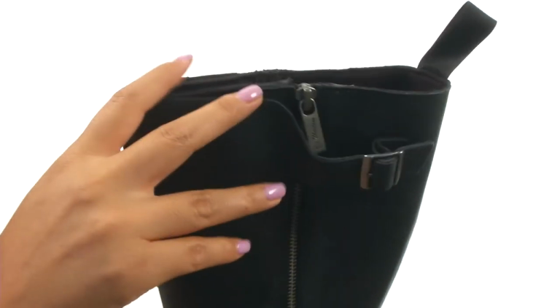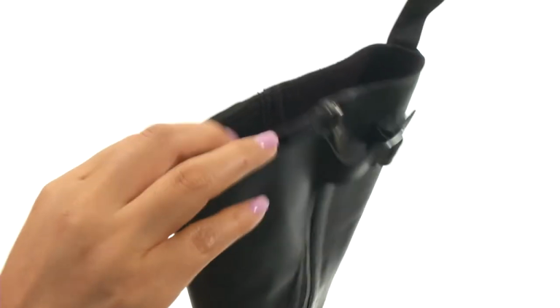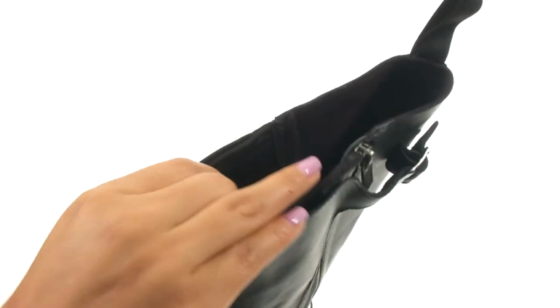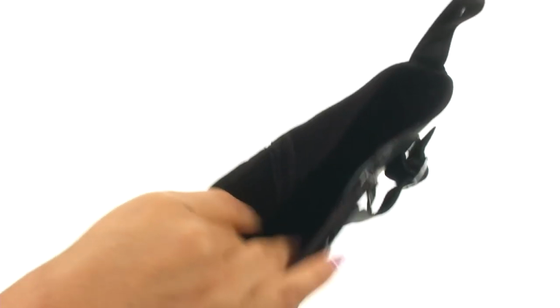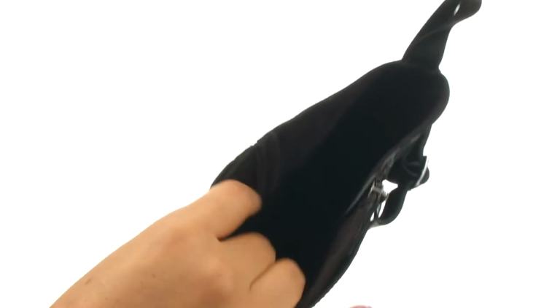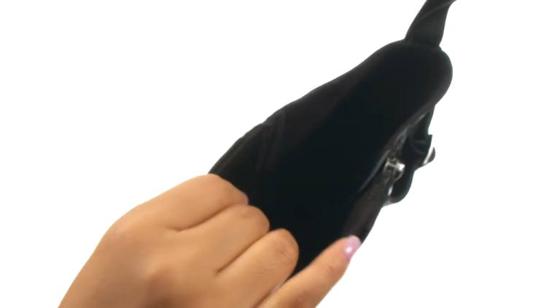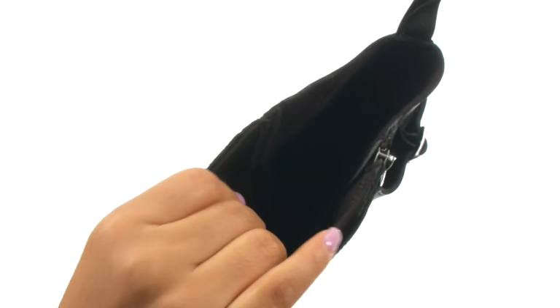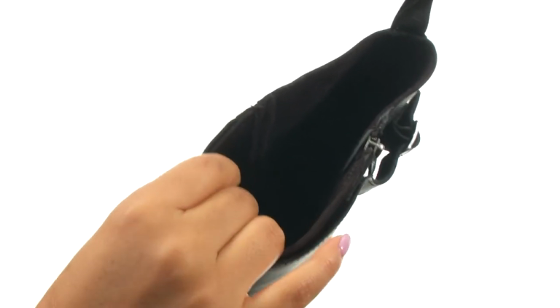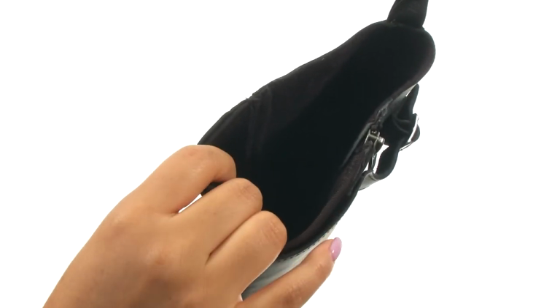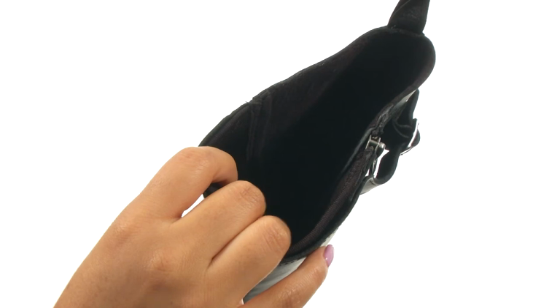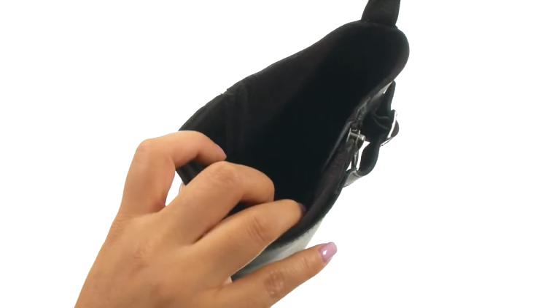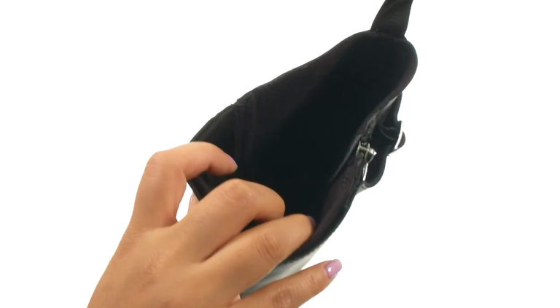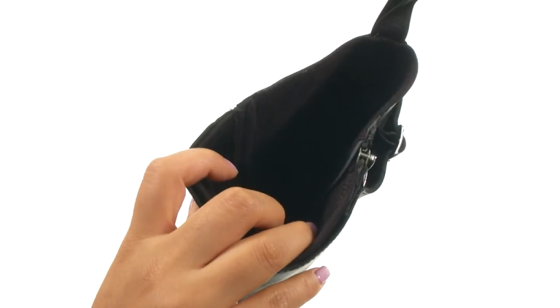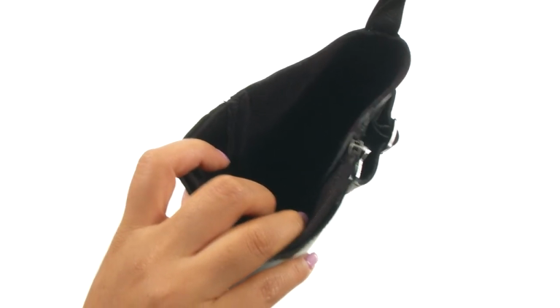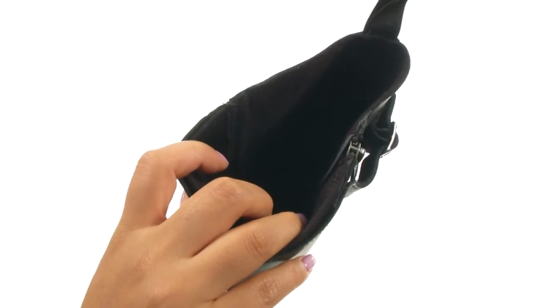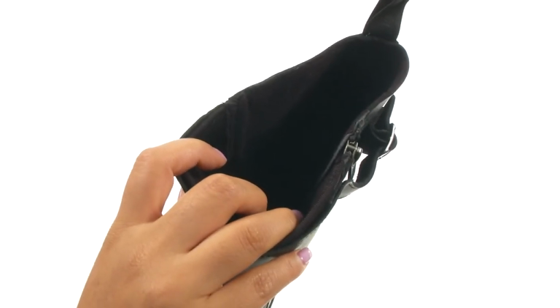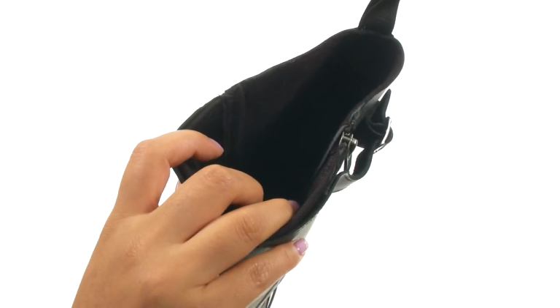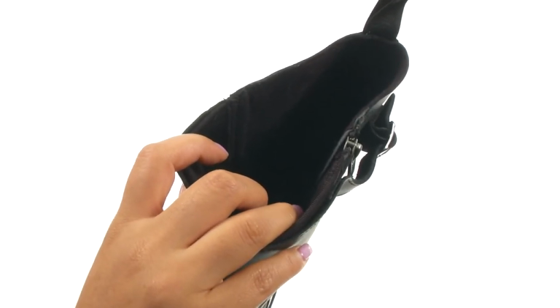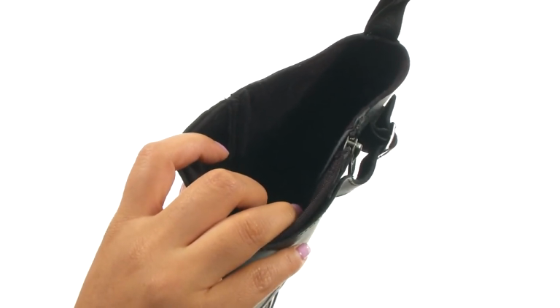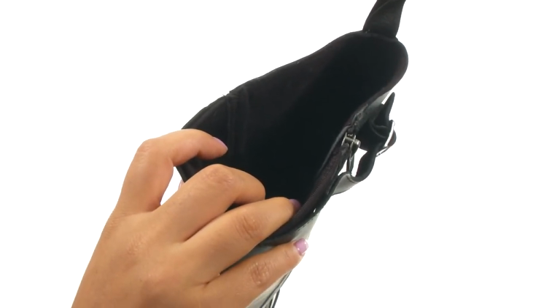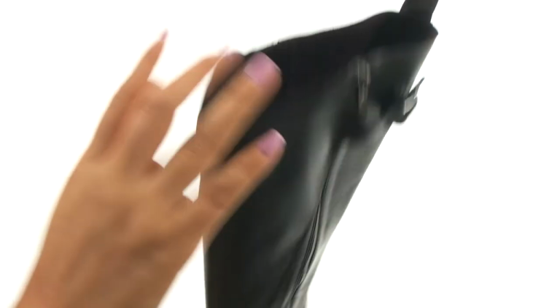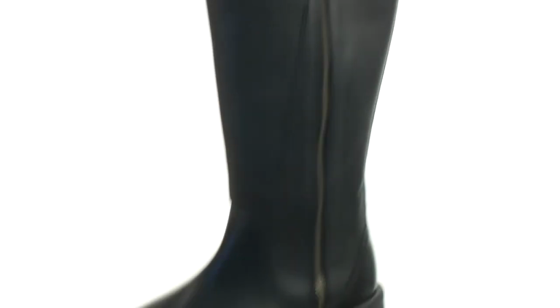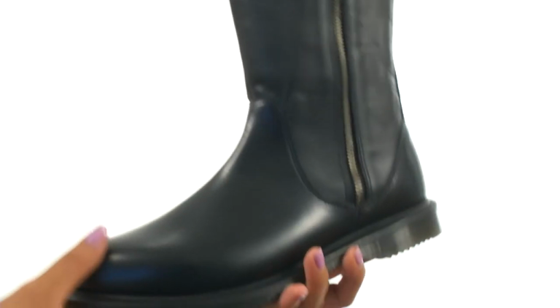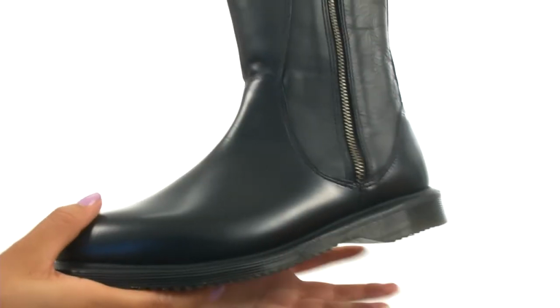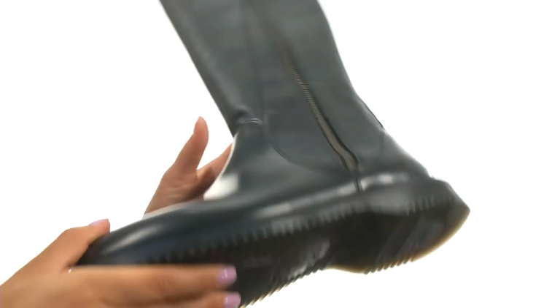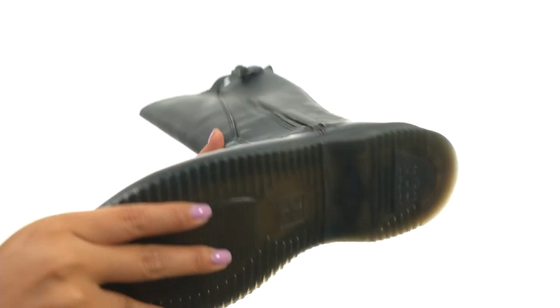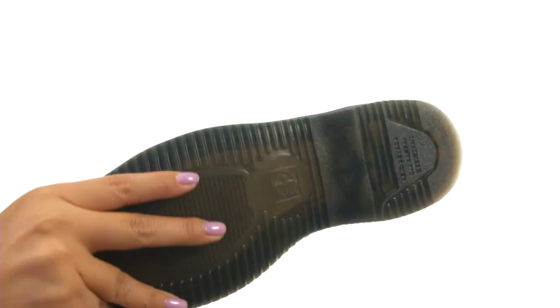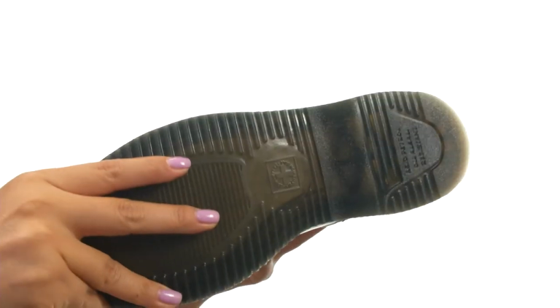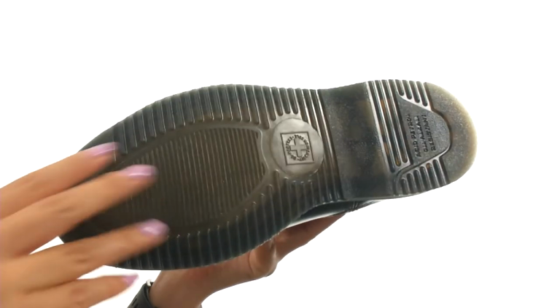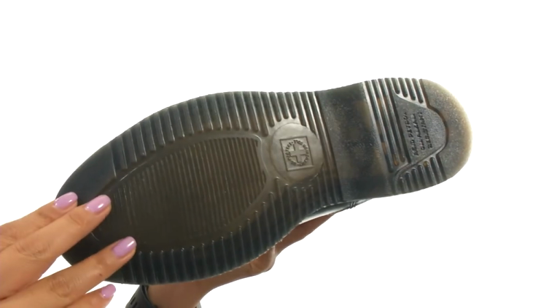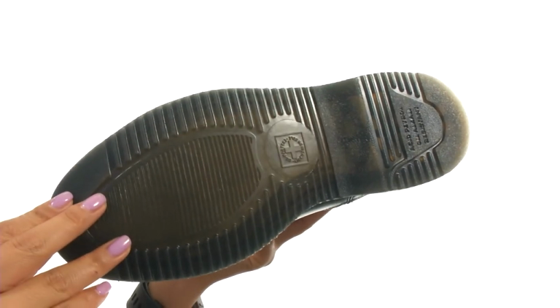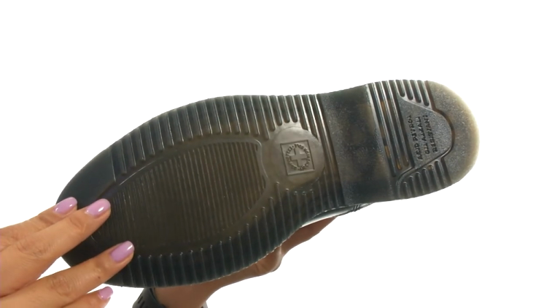On the inside there's soft leather lining for a great next-to-skin feel. They feature a lightly cushioned textile footbed that will provide comfort and support. Down at the bottom there's an air cushioned outsole that is oil and fat resistant.